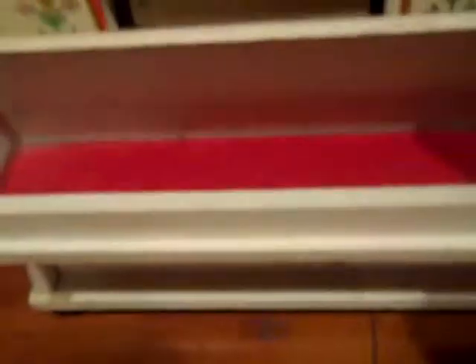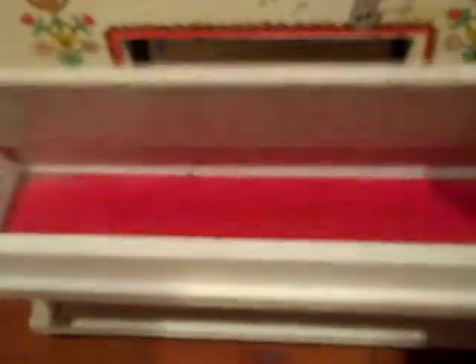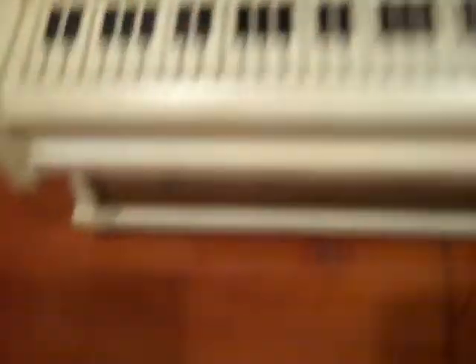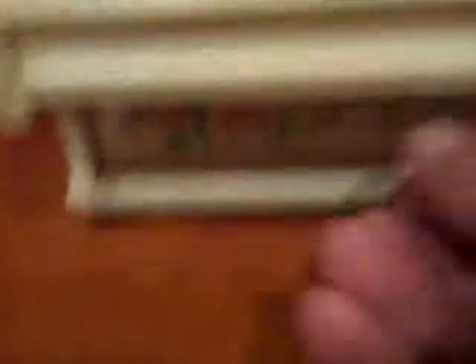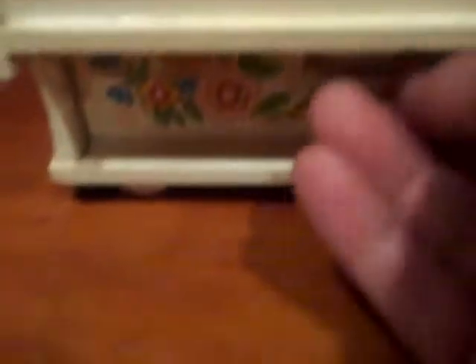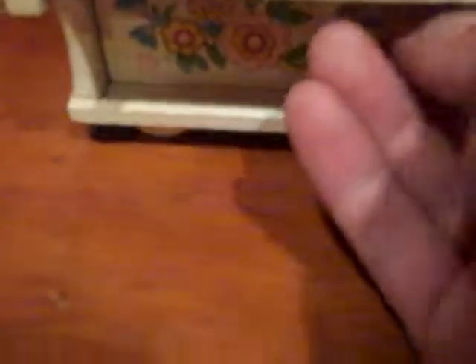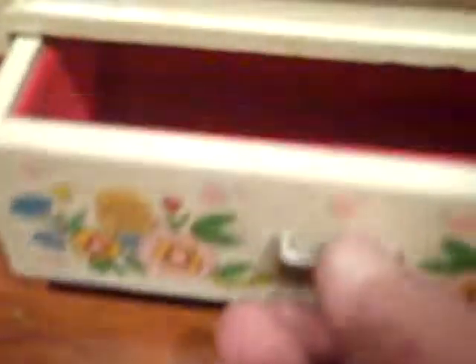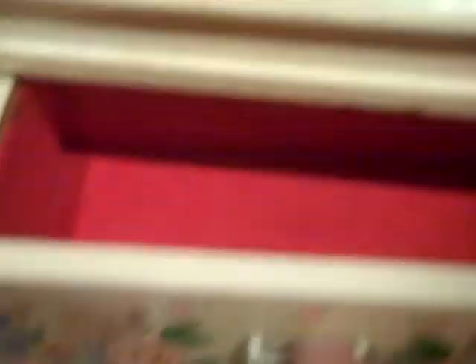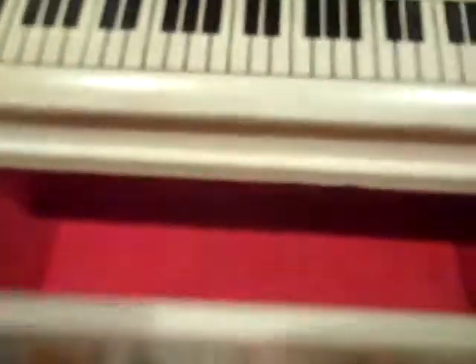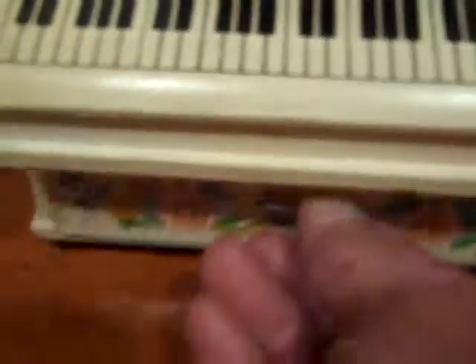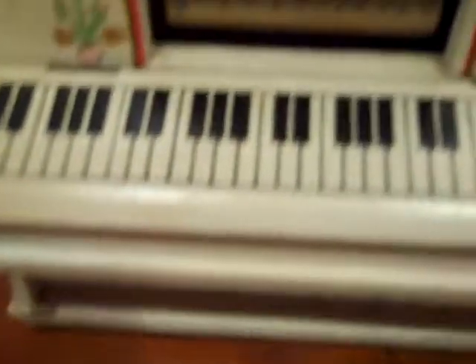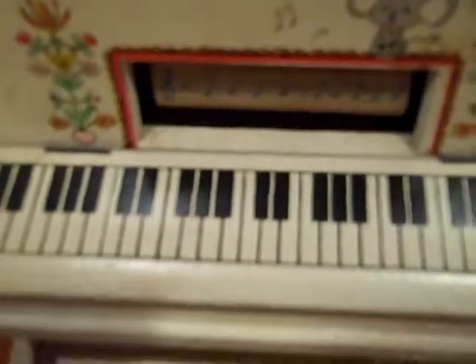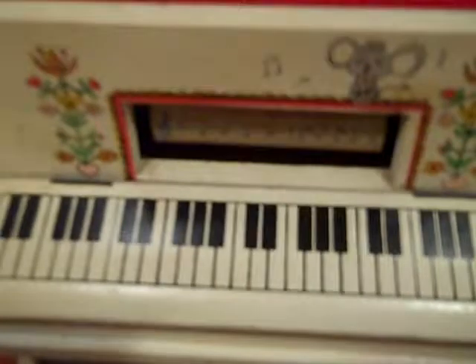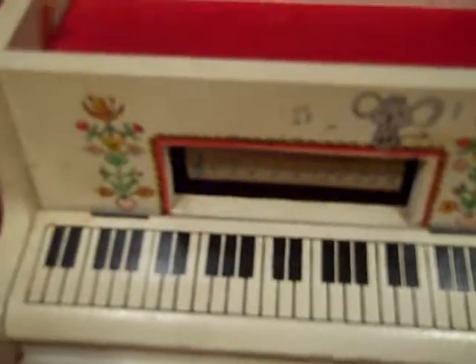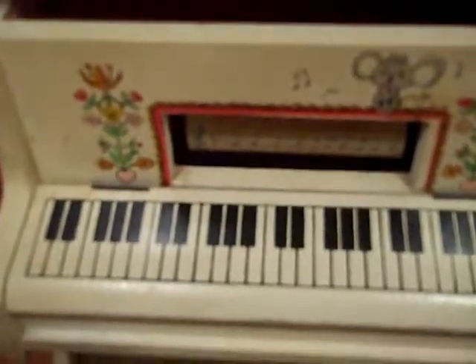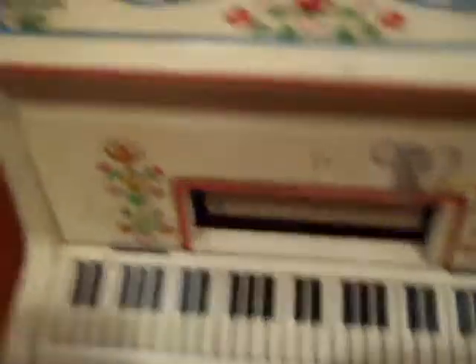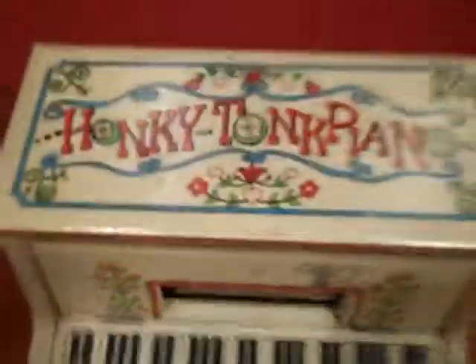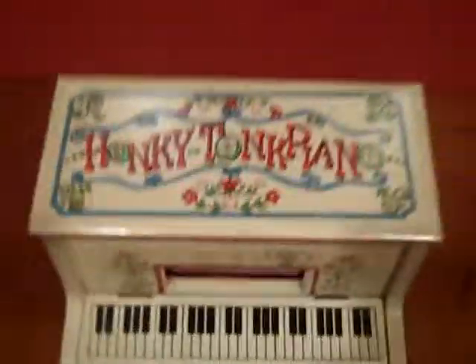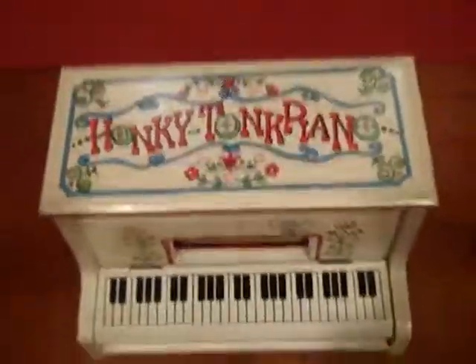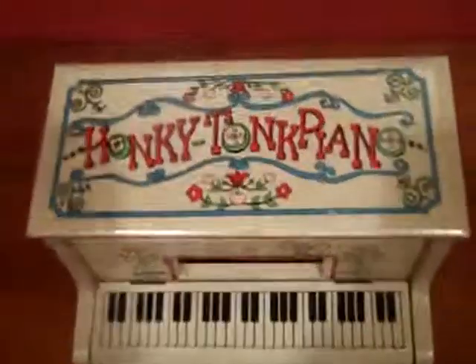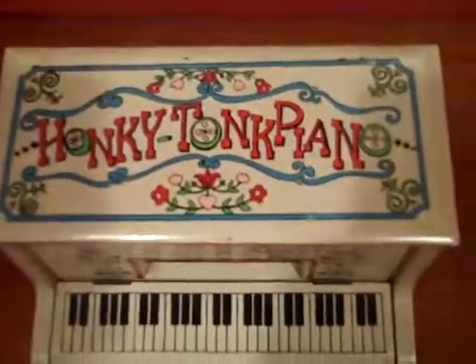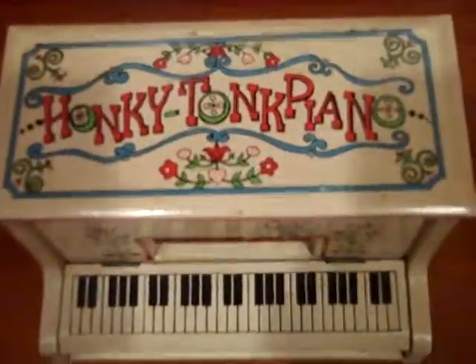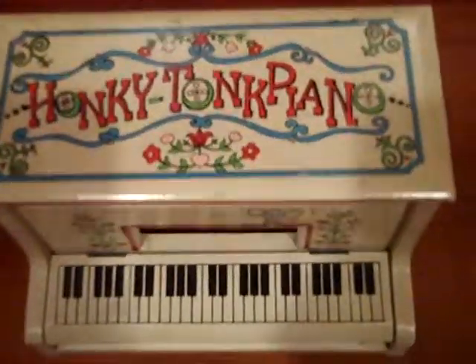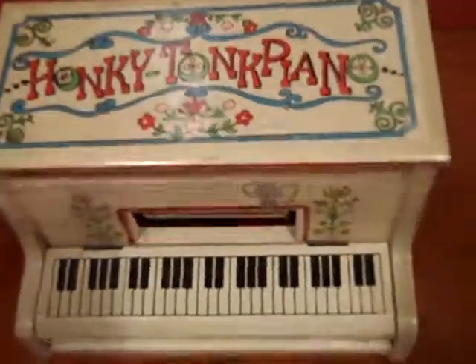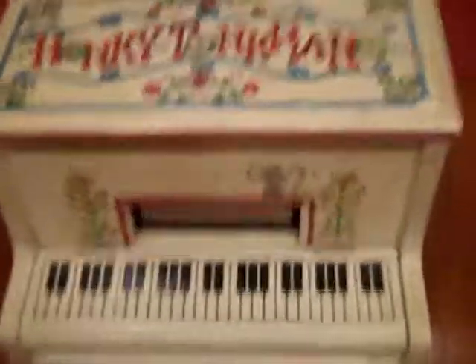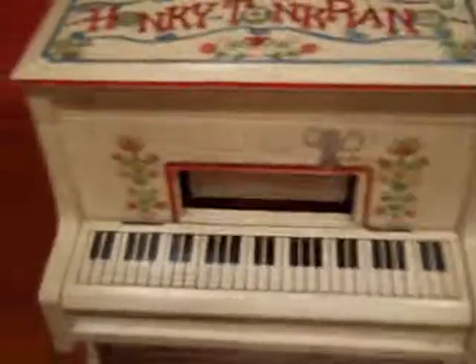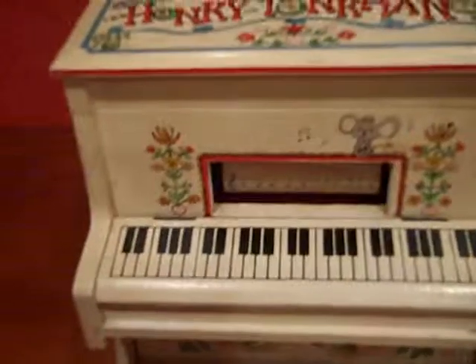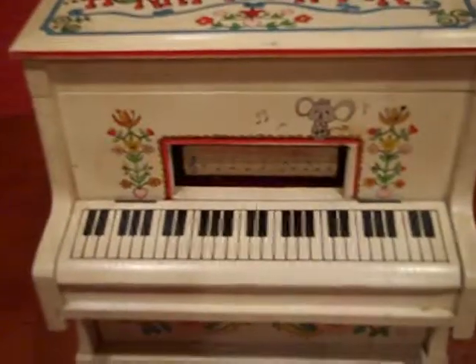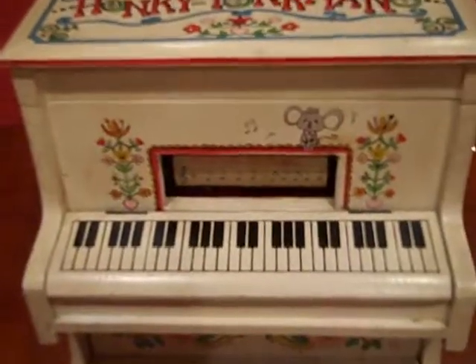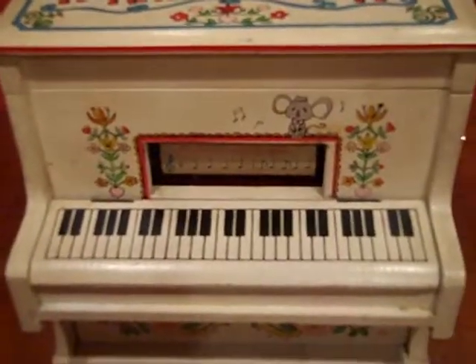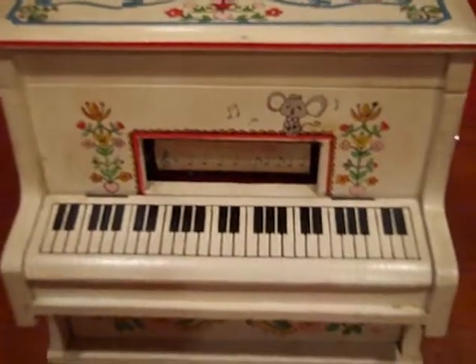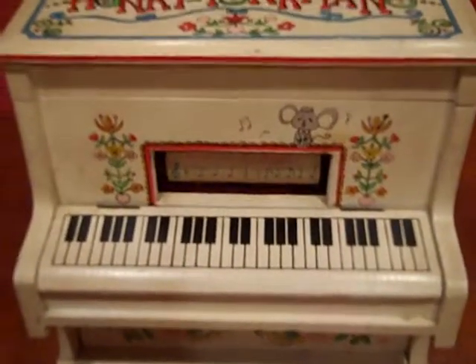Storage, storage, drawer. Honky-tonk piano — very nice. Just waiting to come to your house.